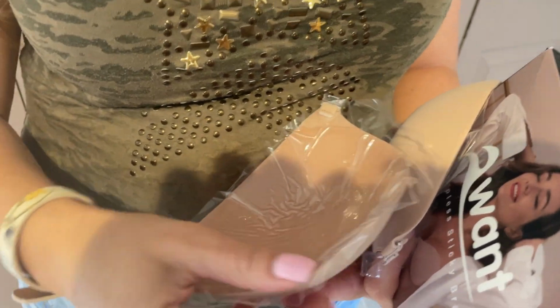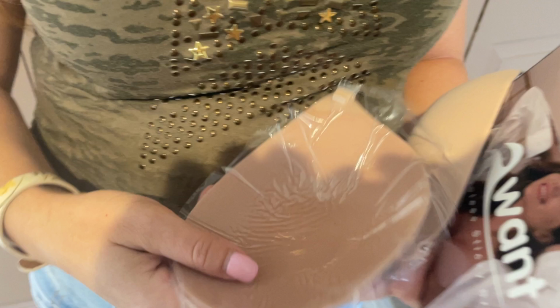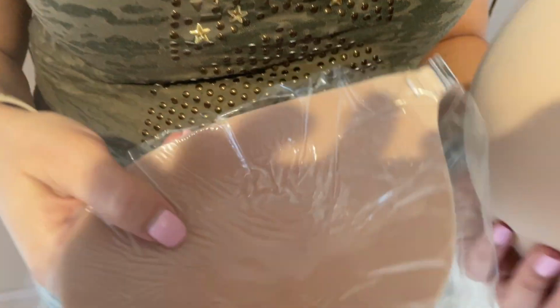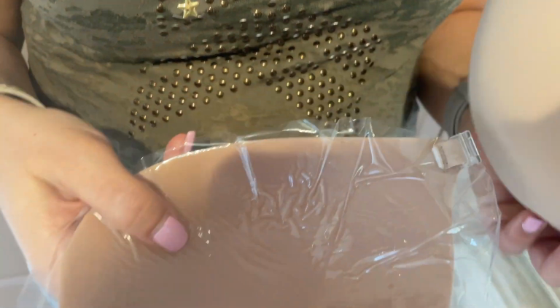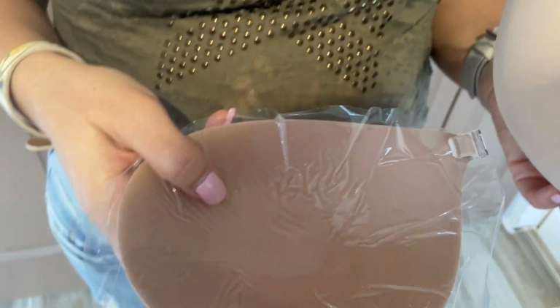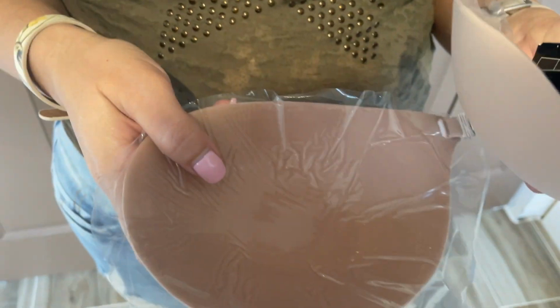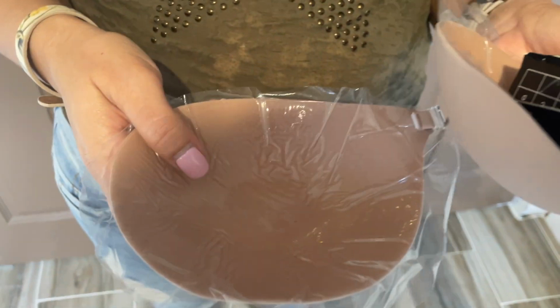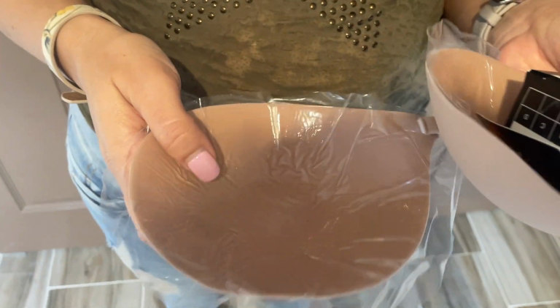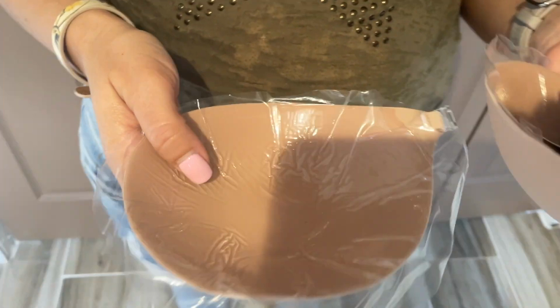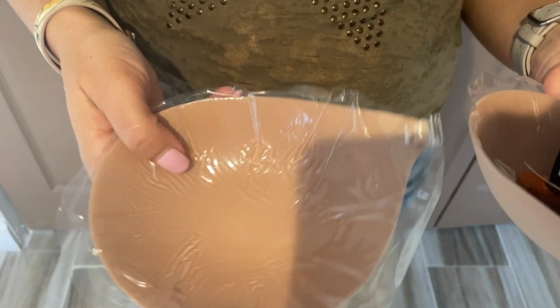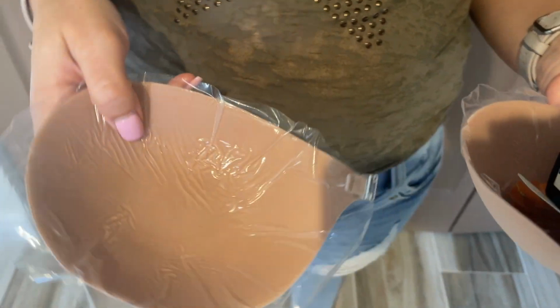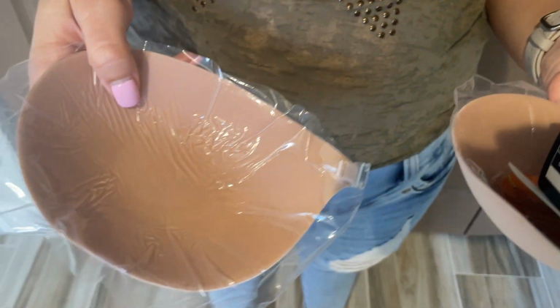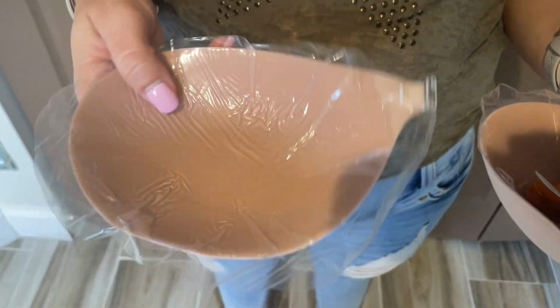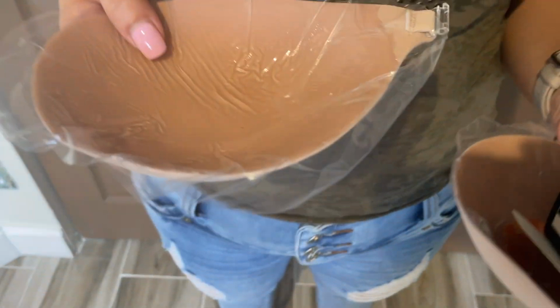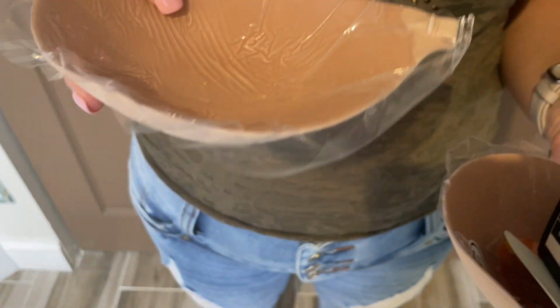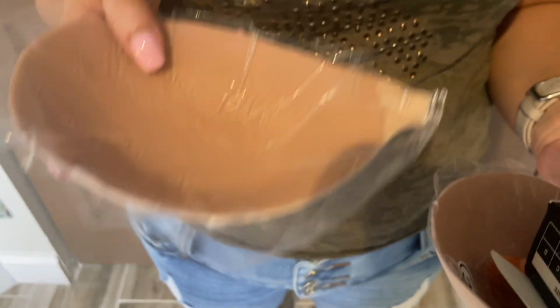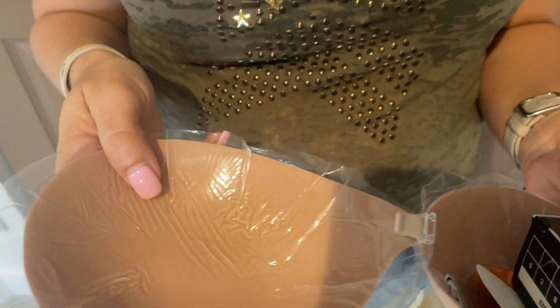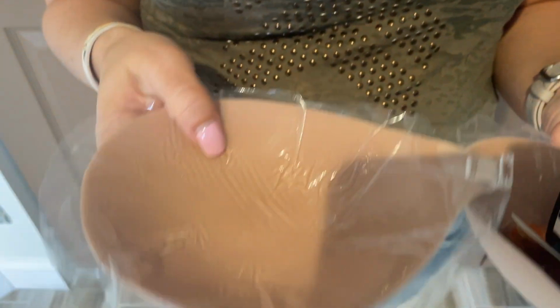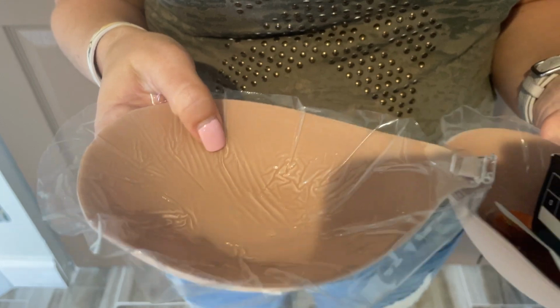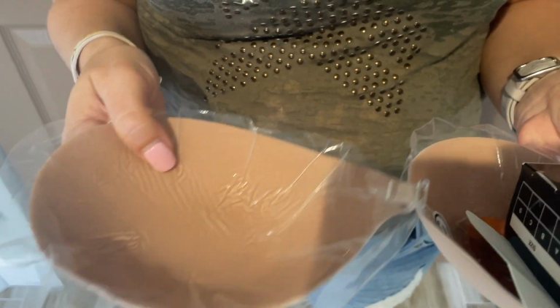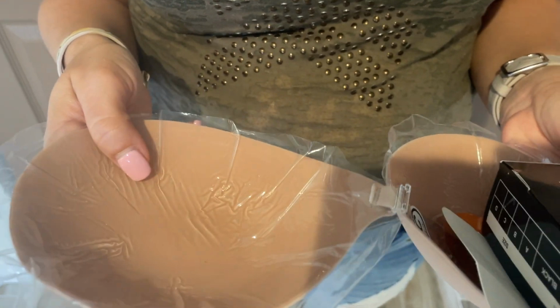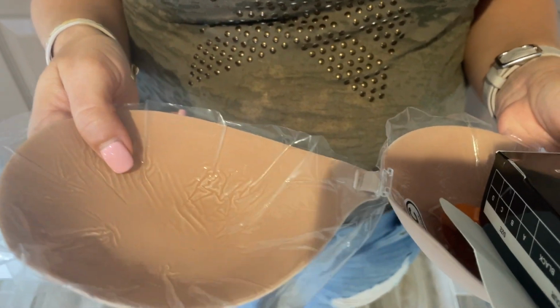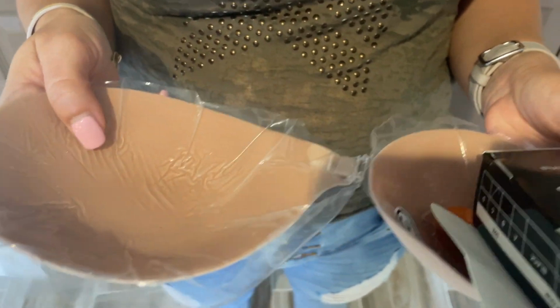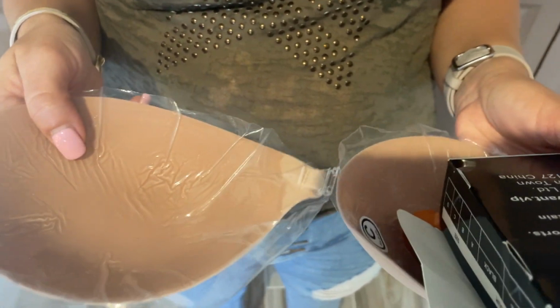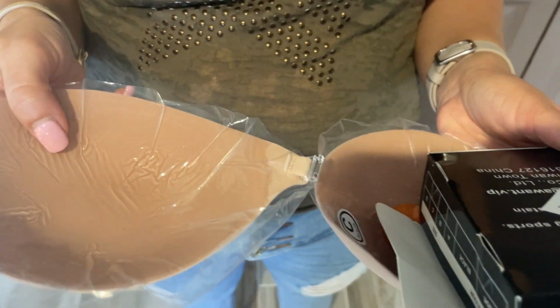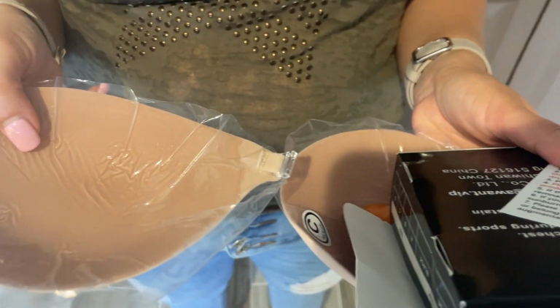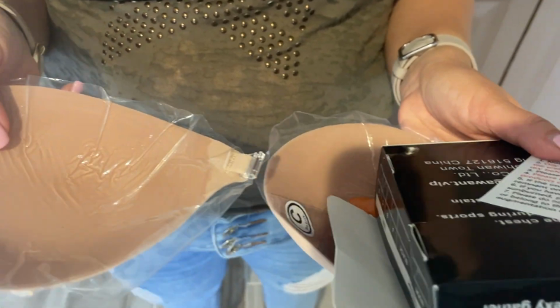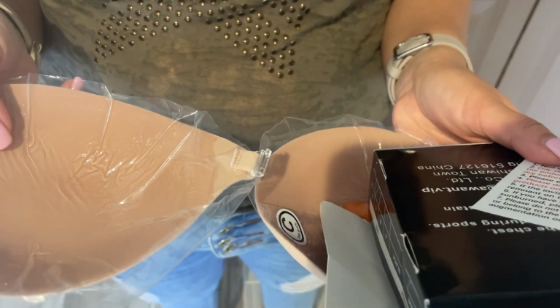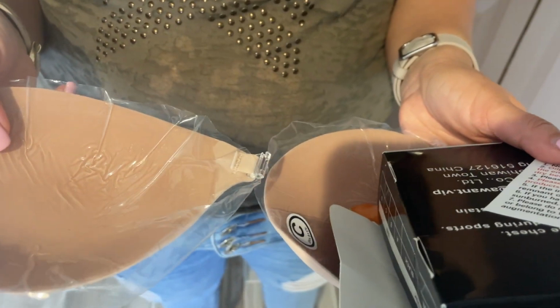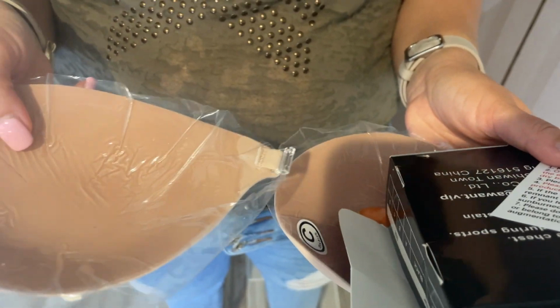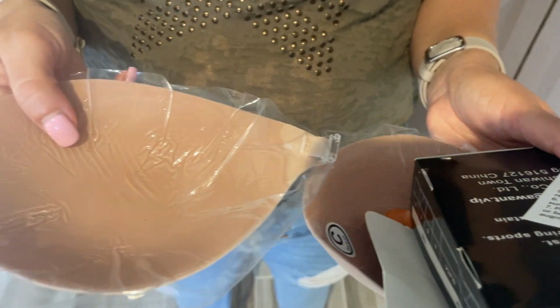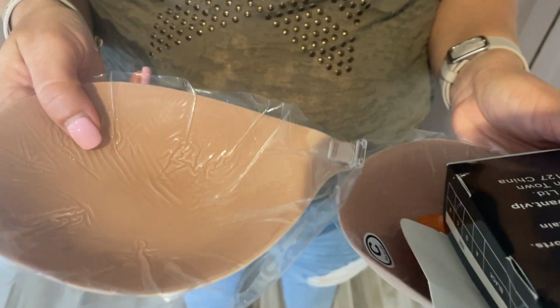Don't put cream, don't put perfumes, don't put any skincare product on your chest. And before you use it, I want you to clean your chest and let it dry completely.